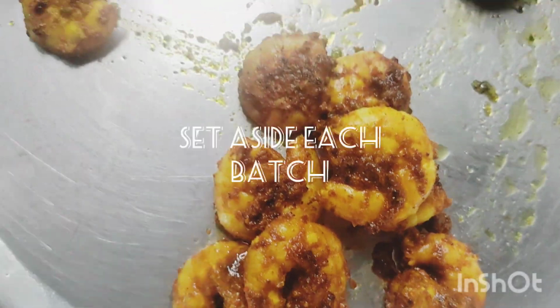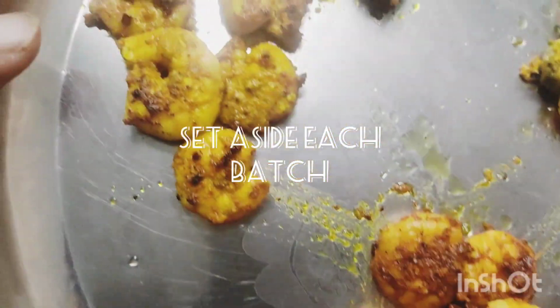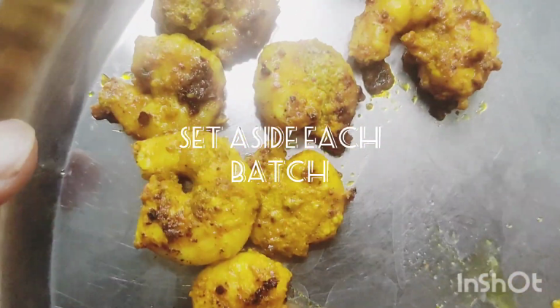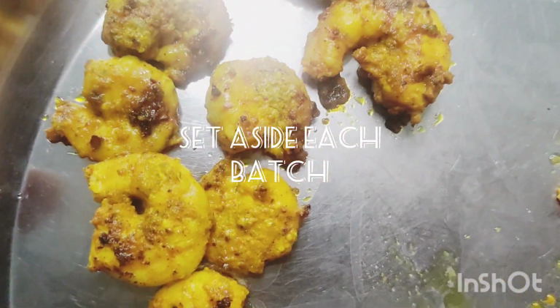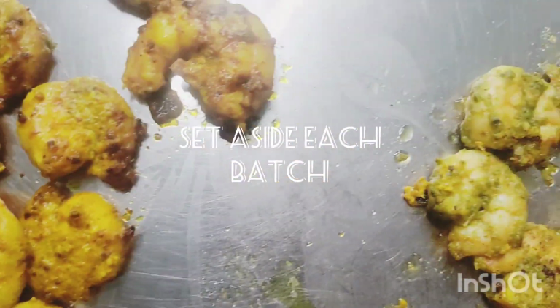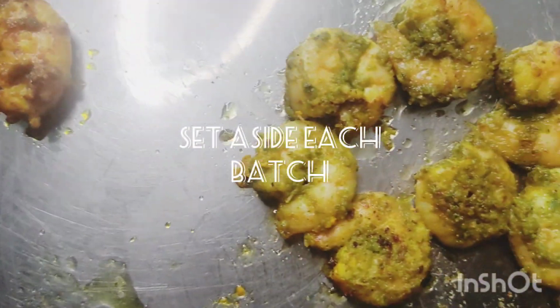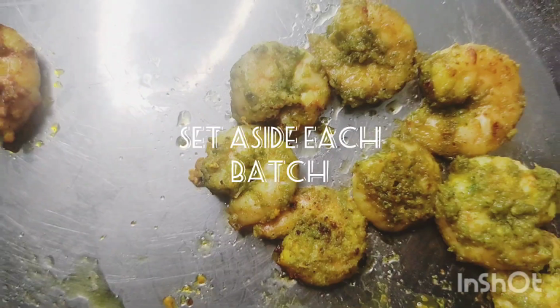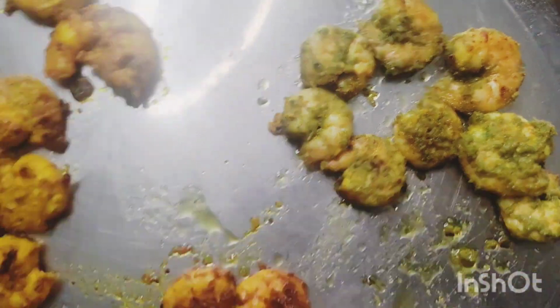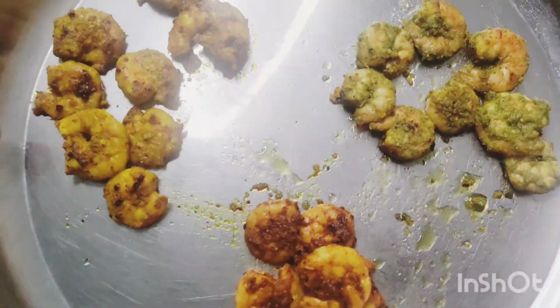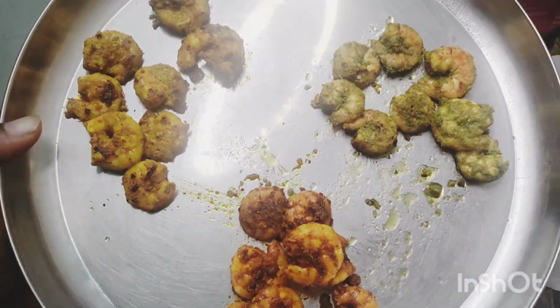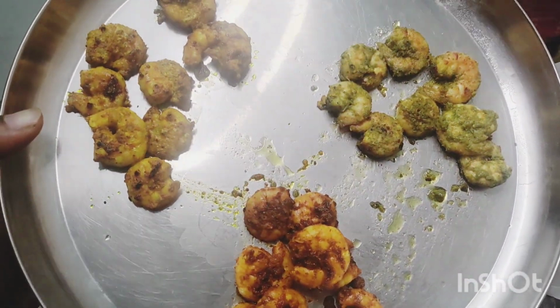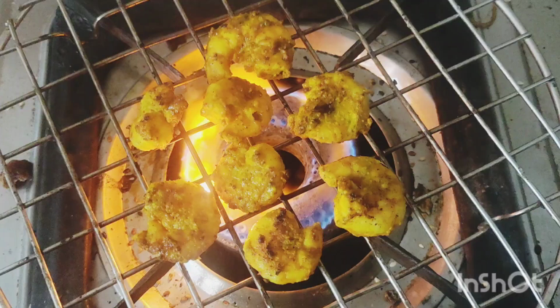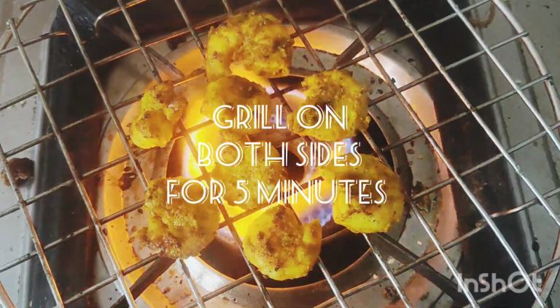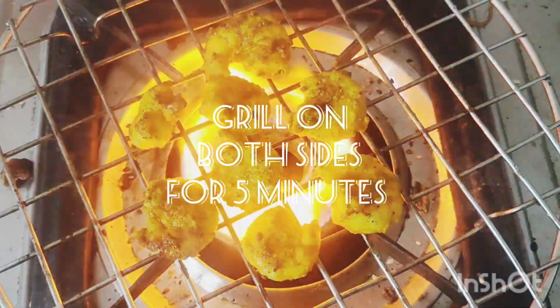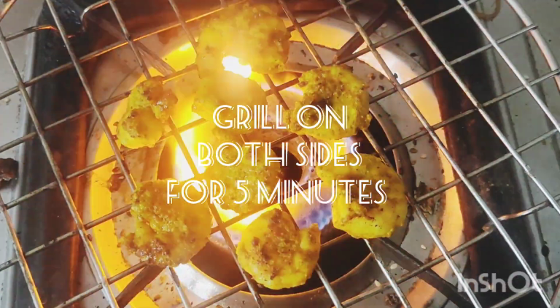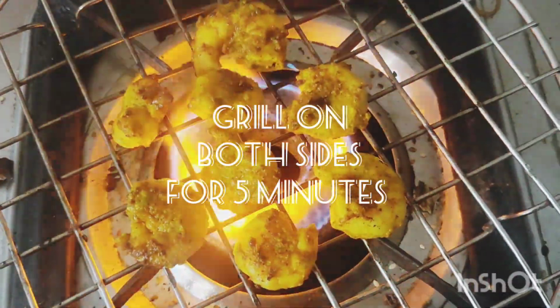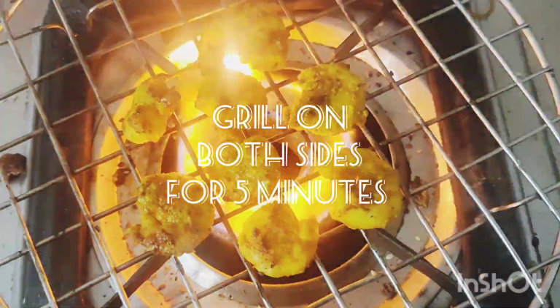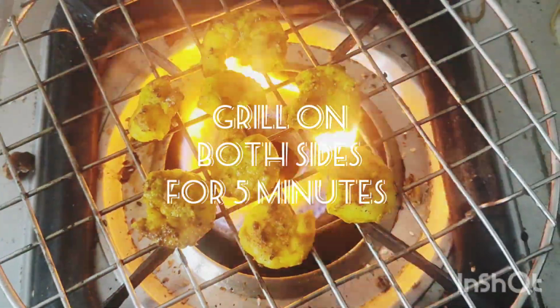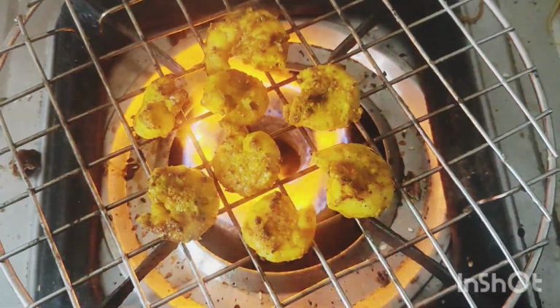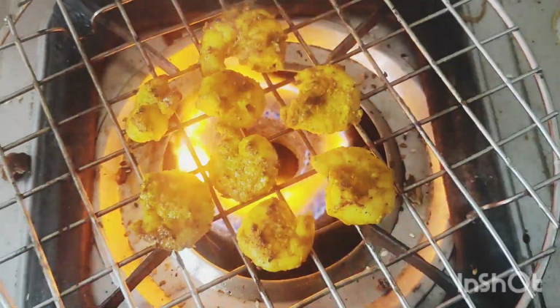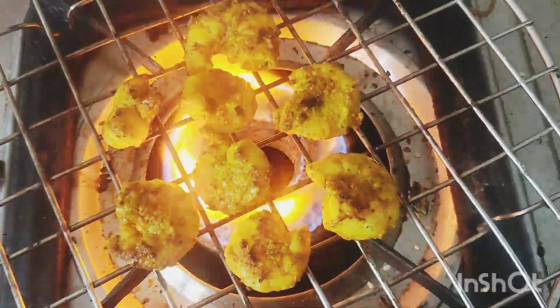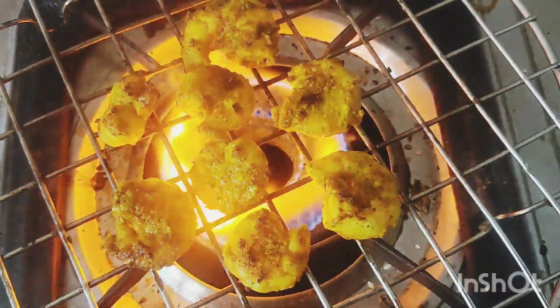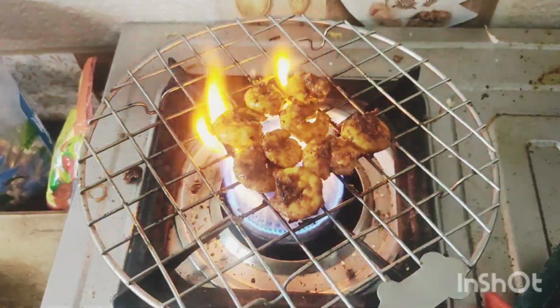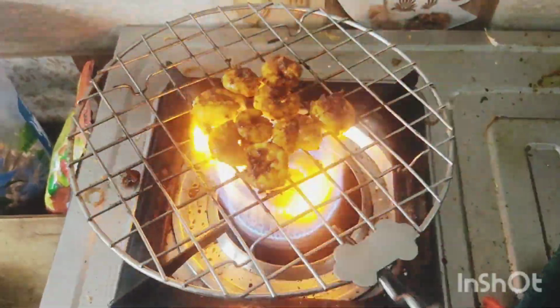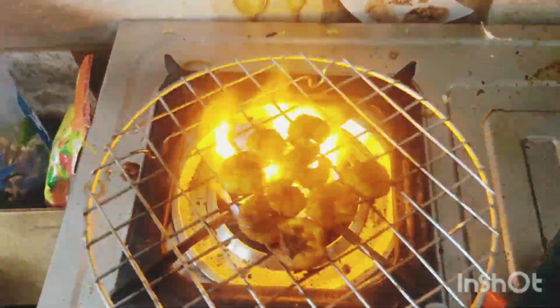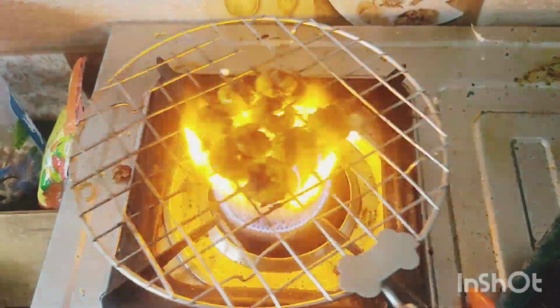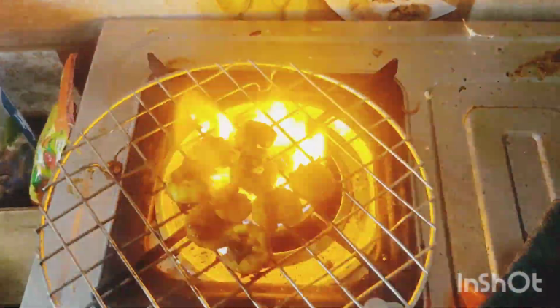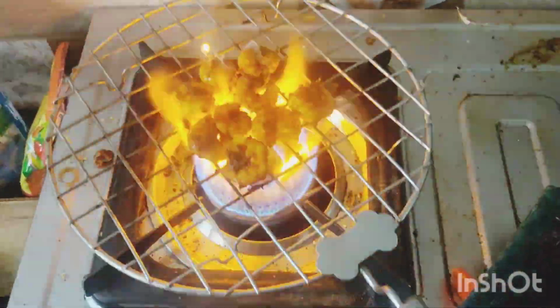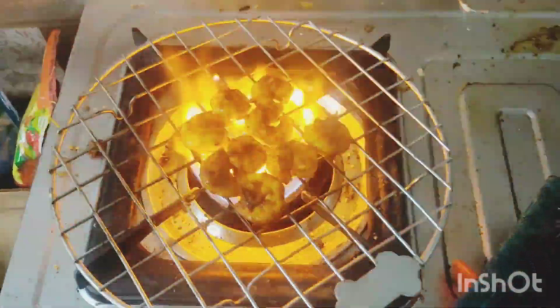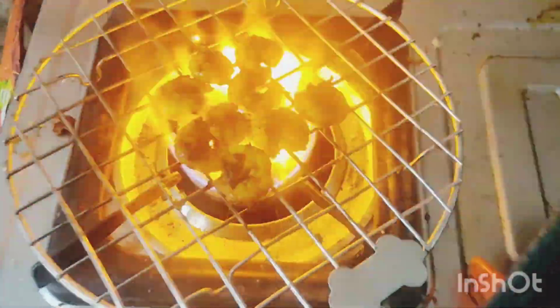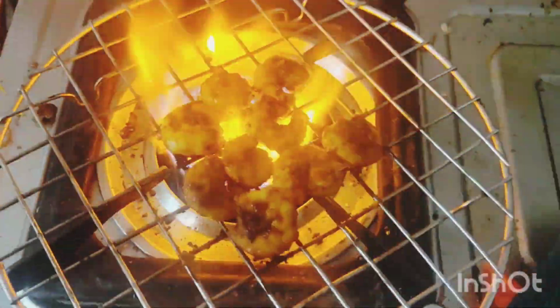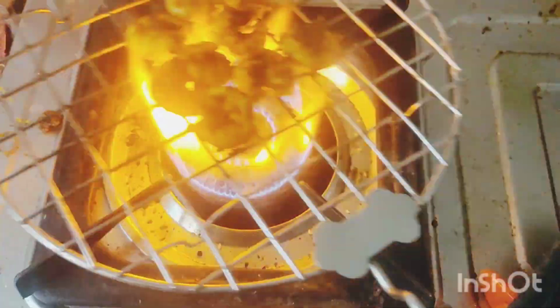You can see the prawns are being grilled in 3 batches. Grill and chase quality — cook at least 5 minutes on both sides. This is a restaurant-style grill.